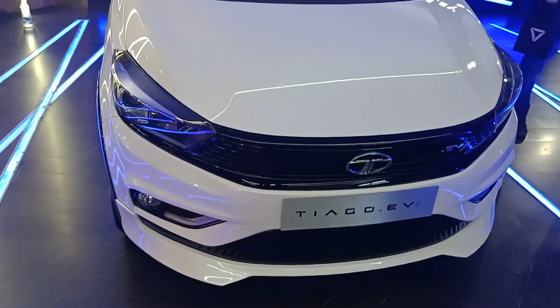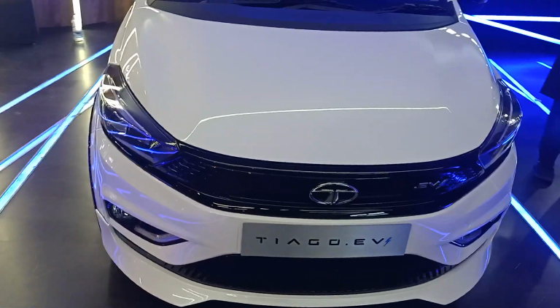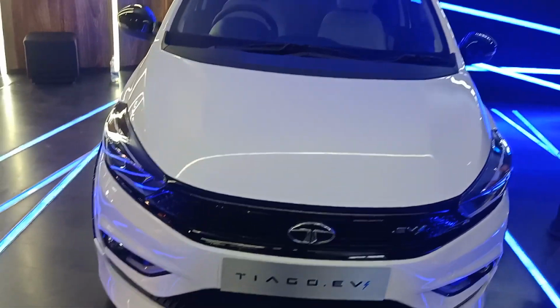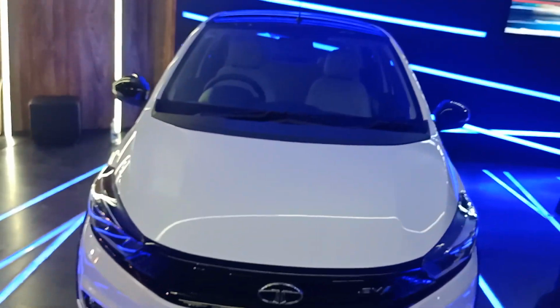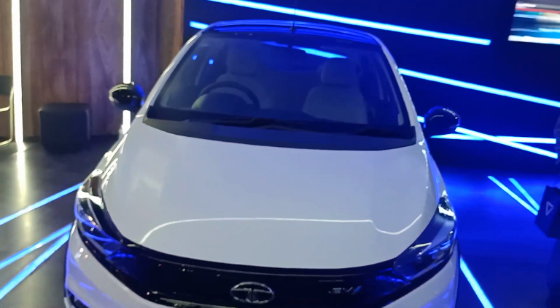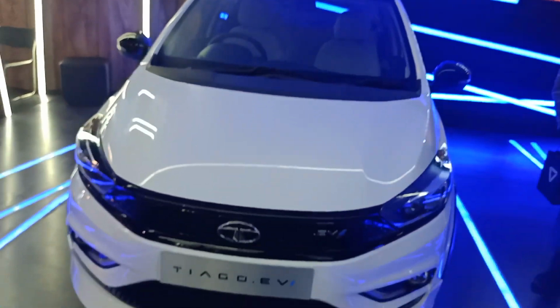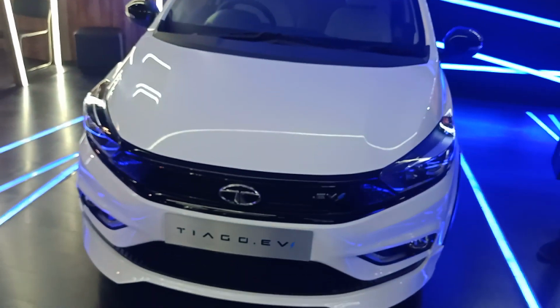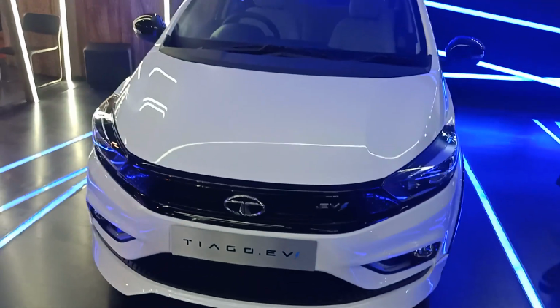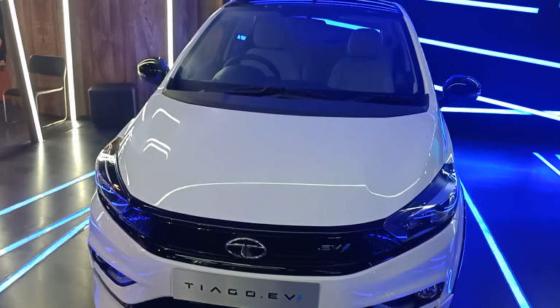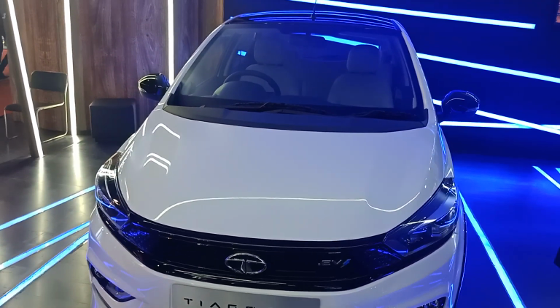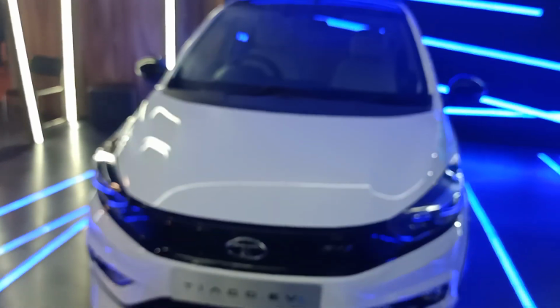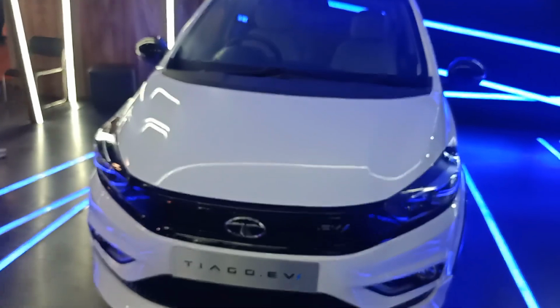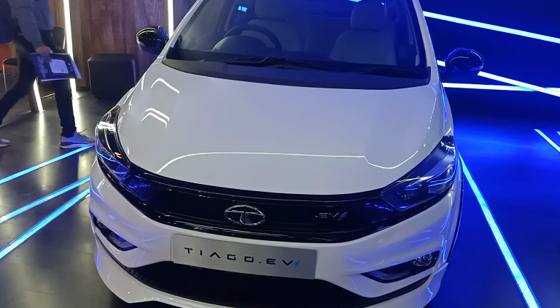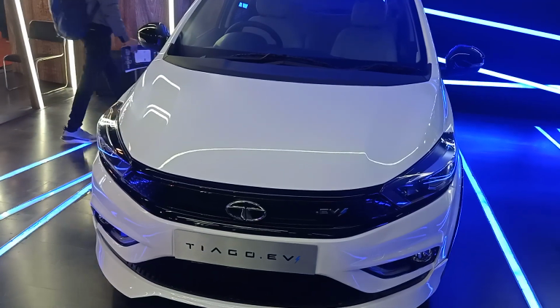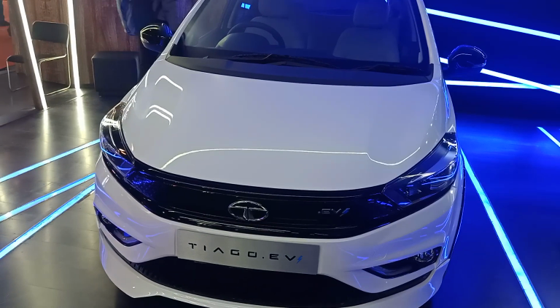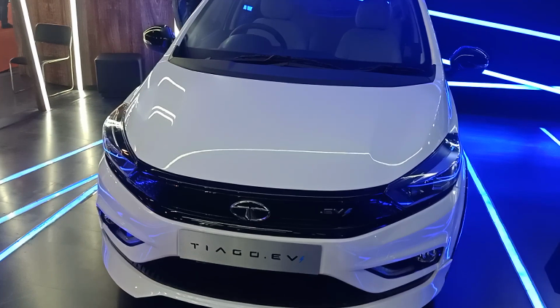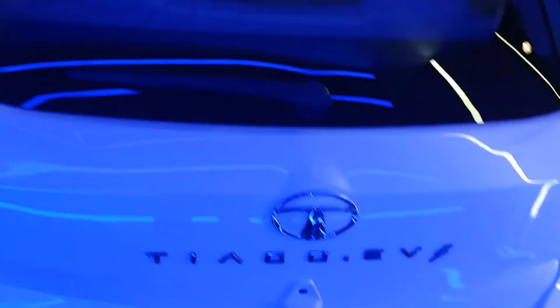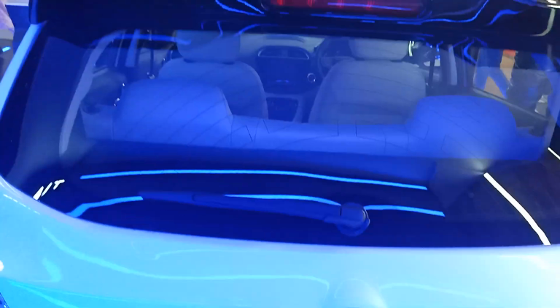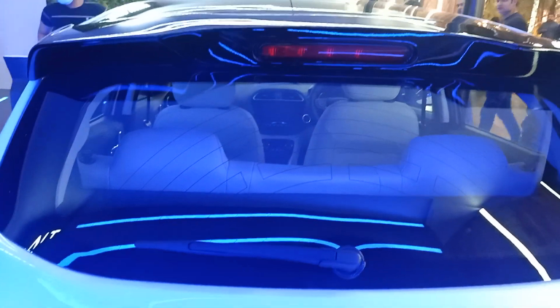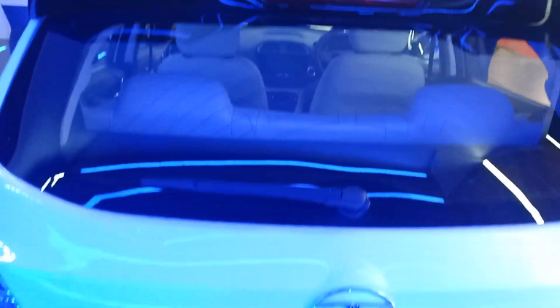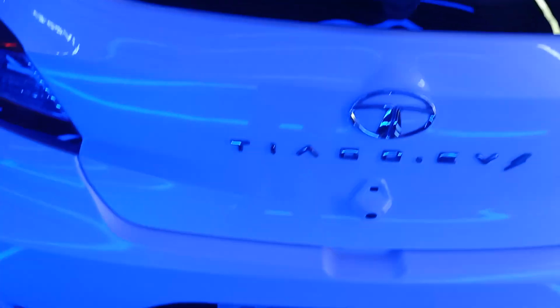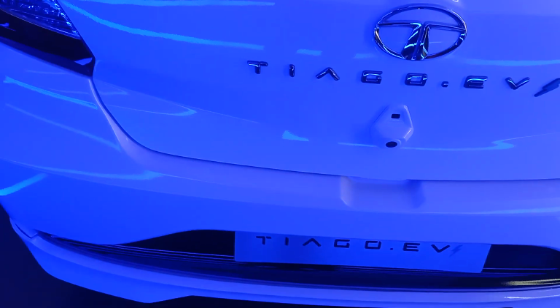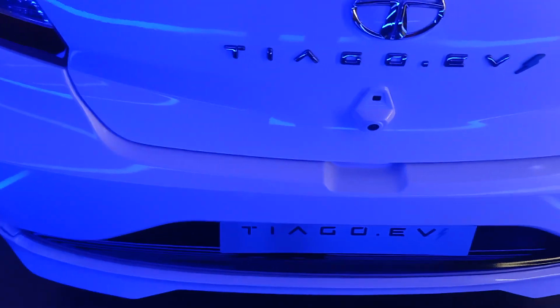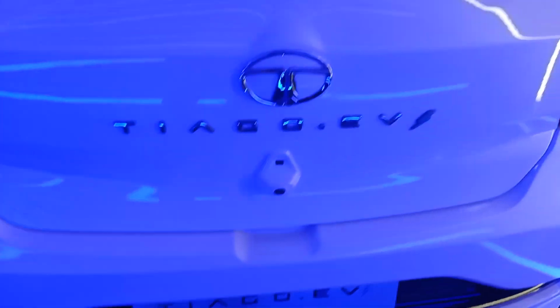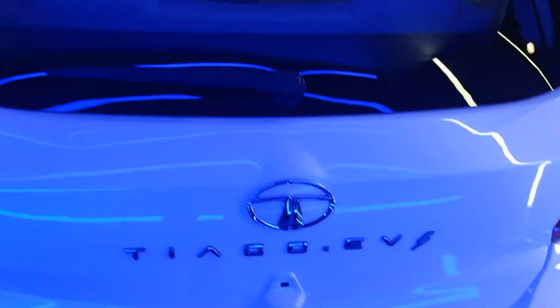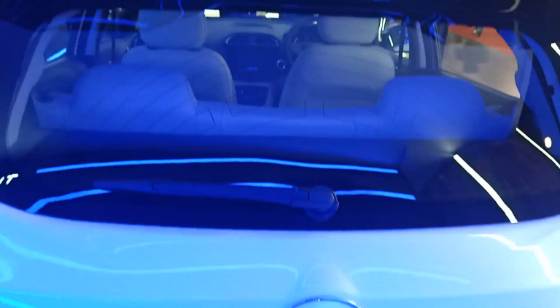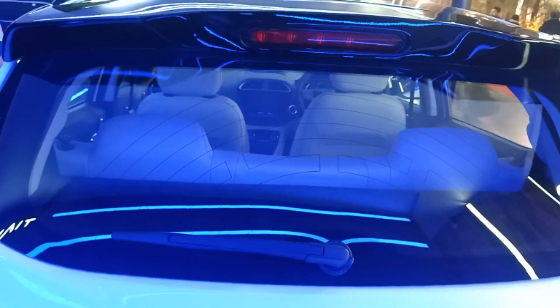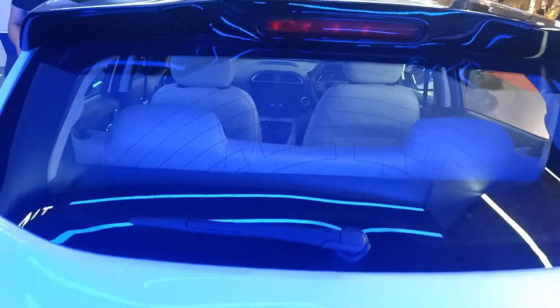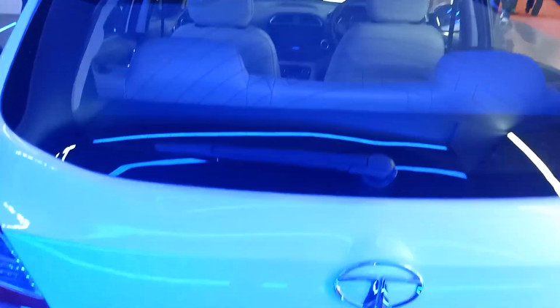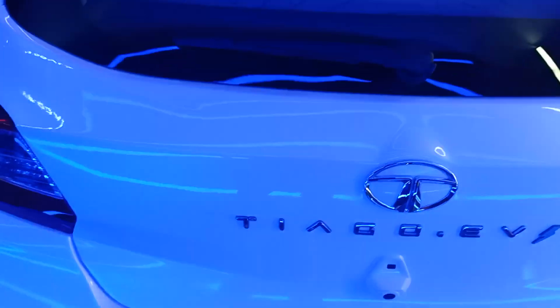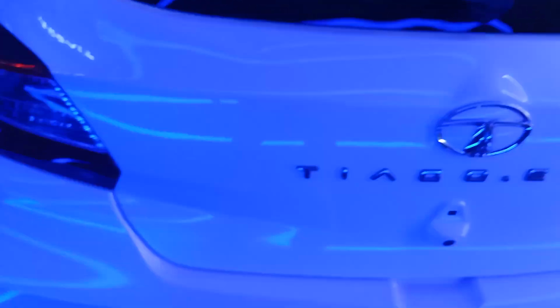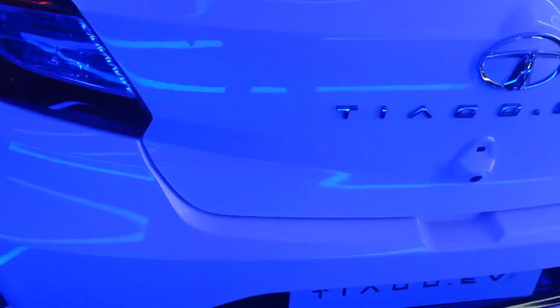There is some finishing in it, but otherwise it is very similar to the Tiago EV which they are going to launch. Look at the back profile of this car — it is decent, pretty good.